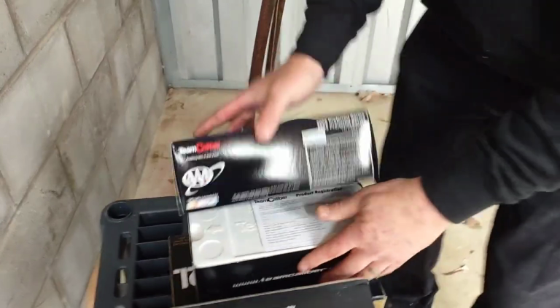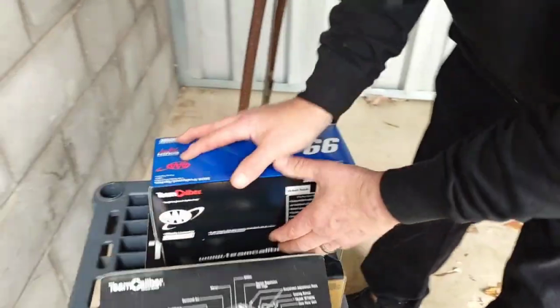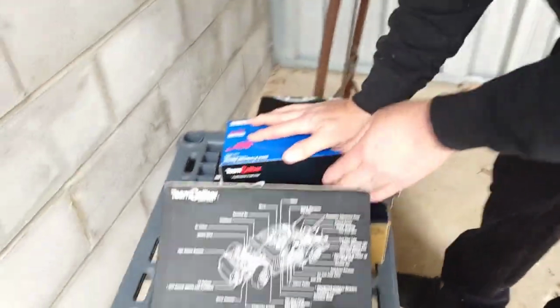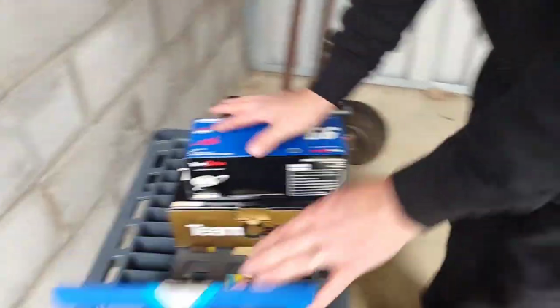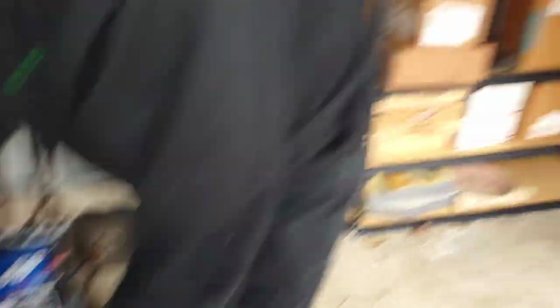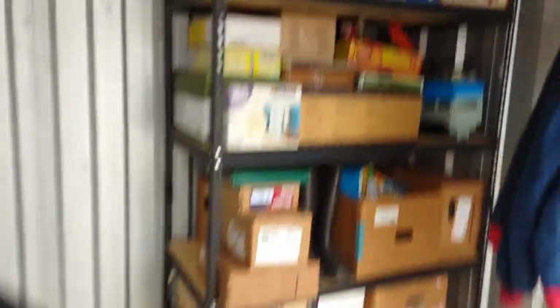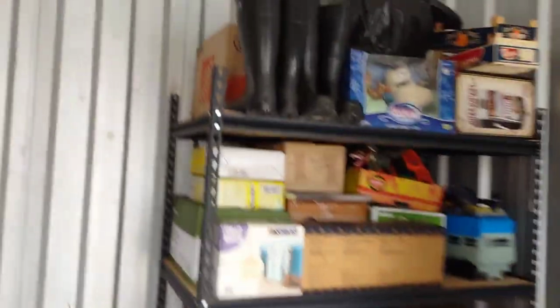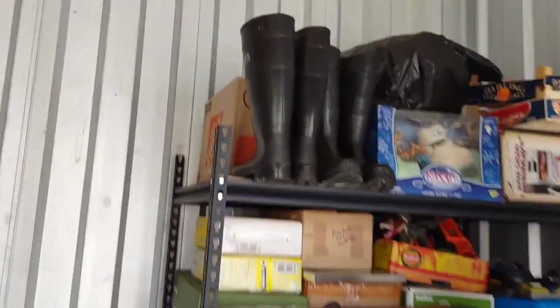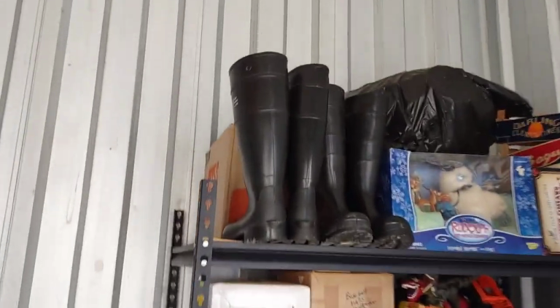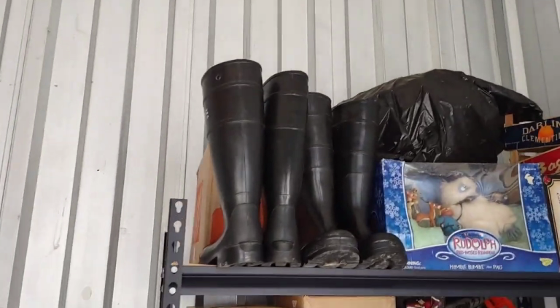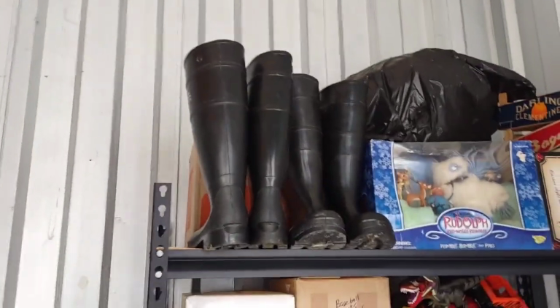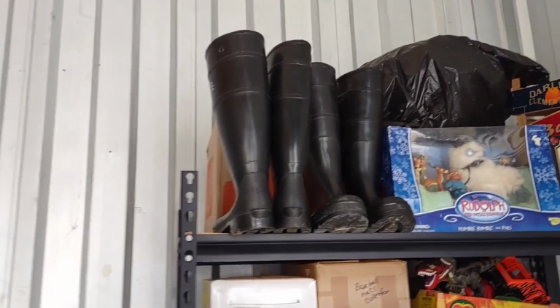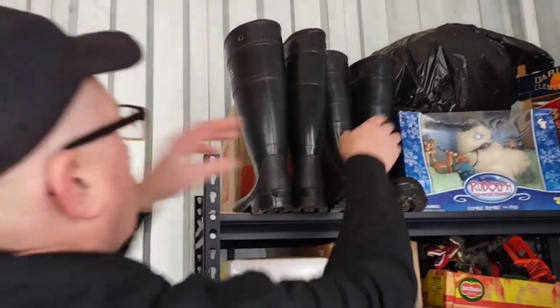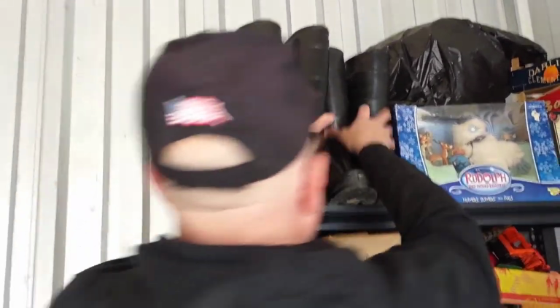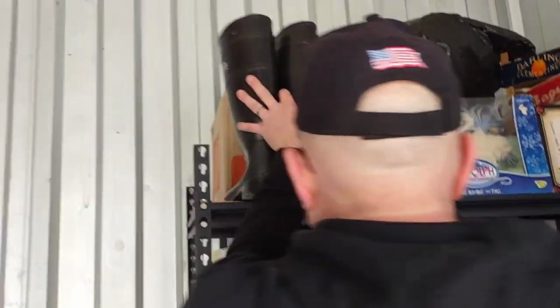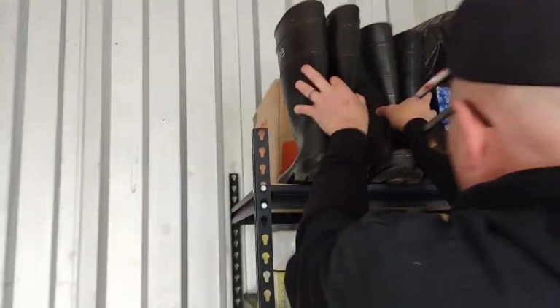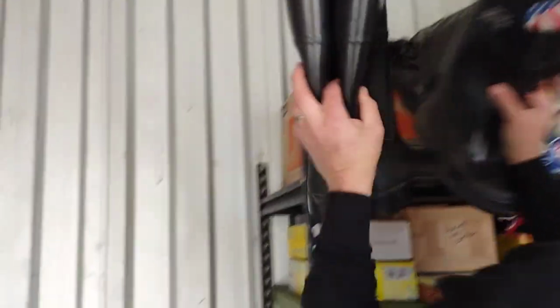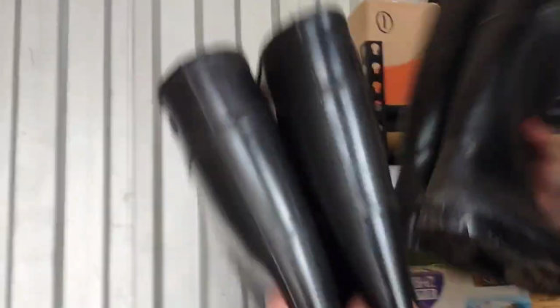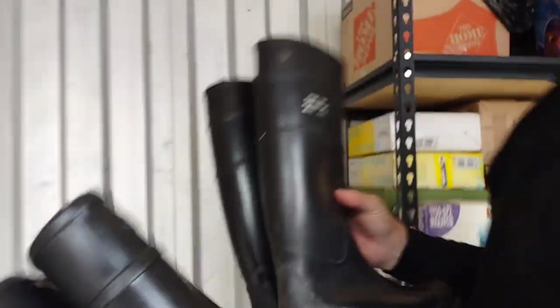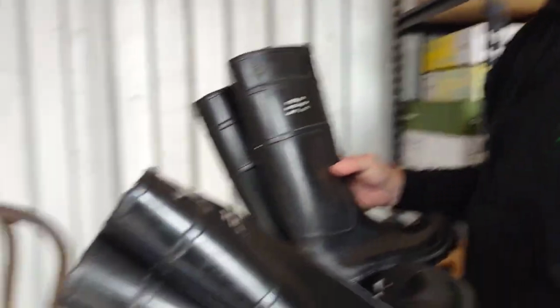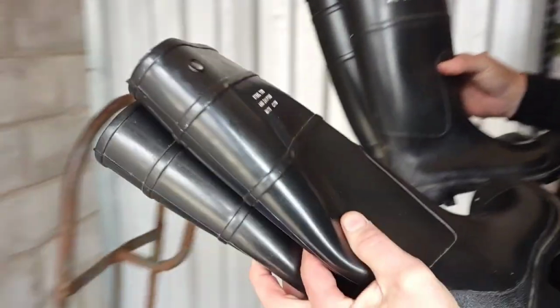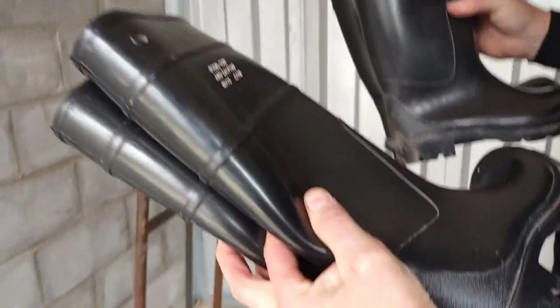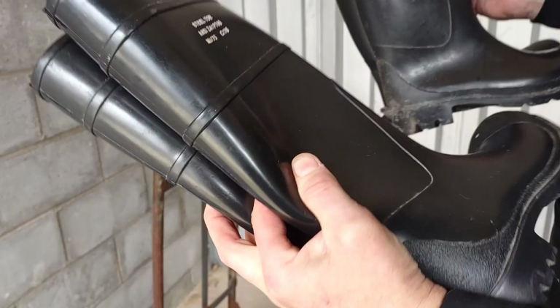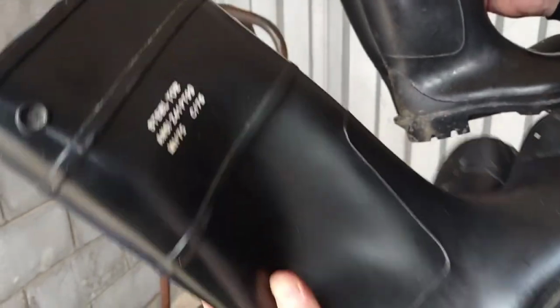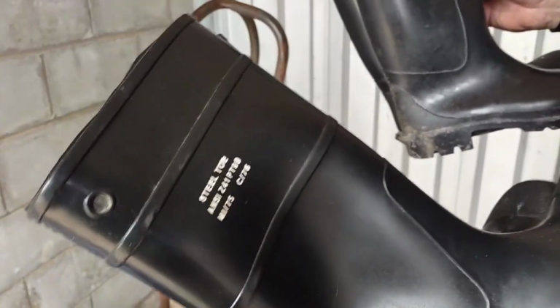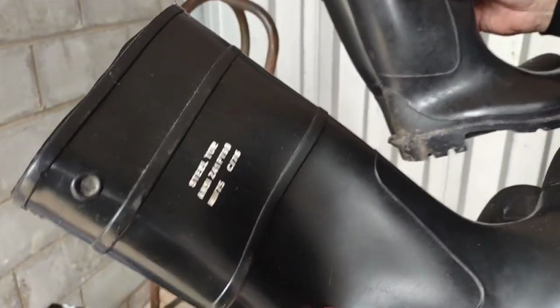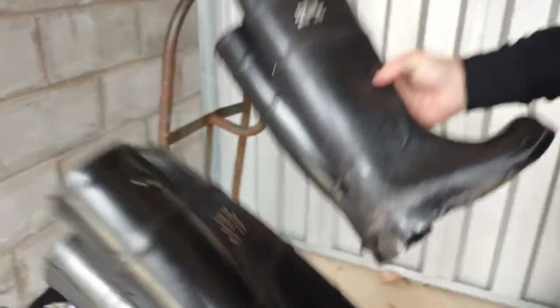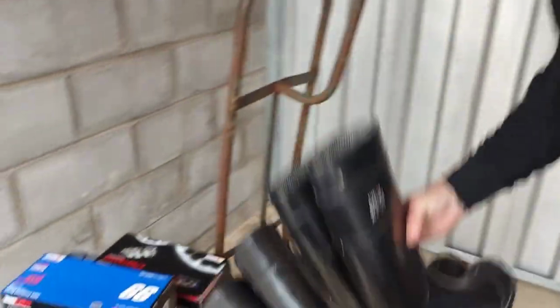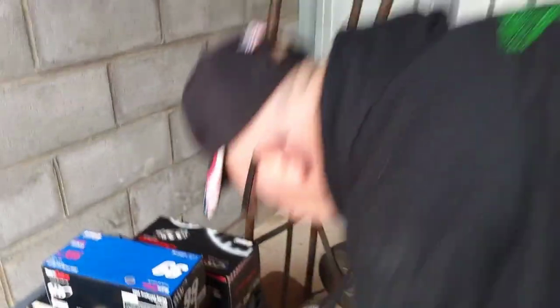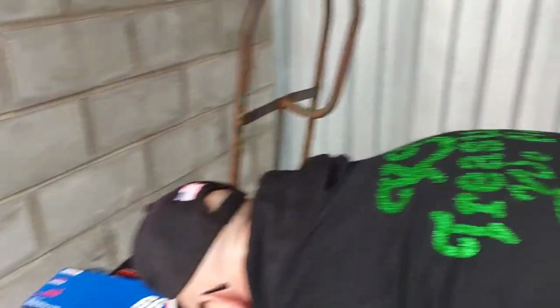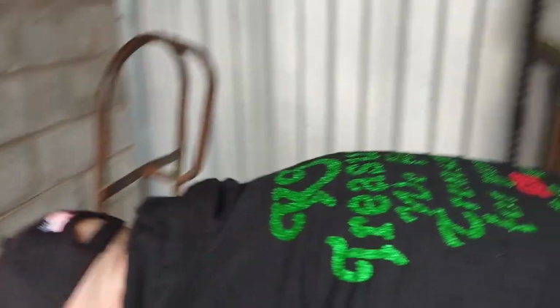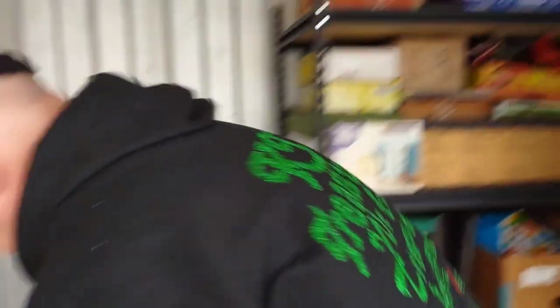Those boots — they're steel-toed boots, folks. Steel-toed rubber boots — never seen them like that. Two pairs, size seven.